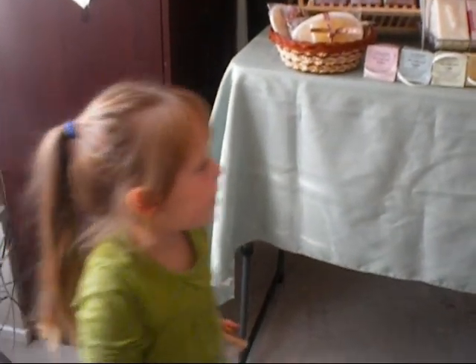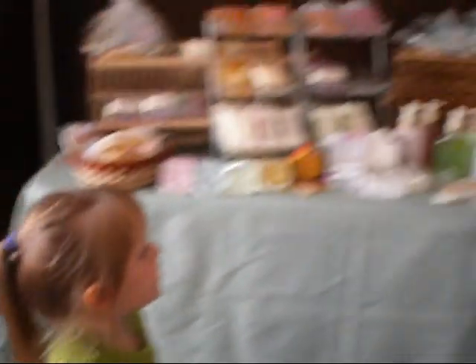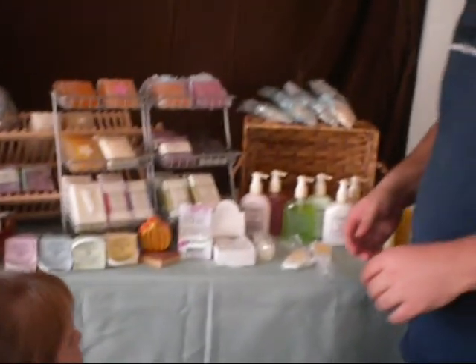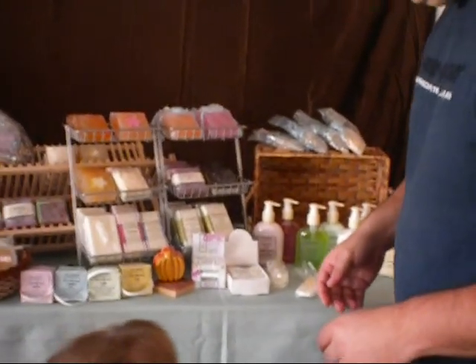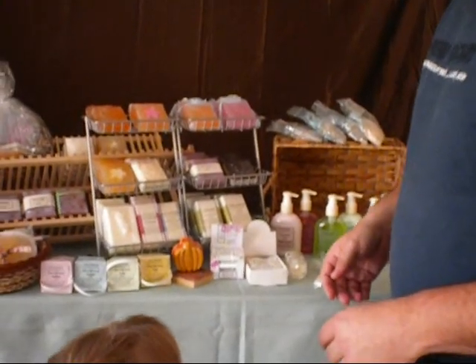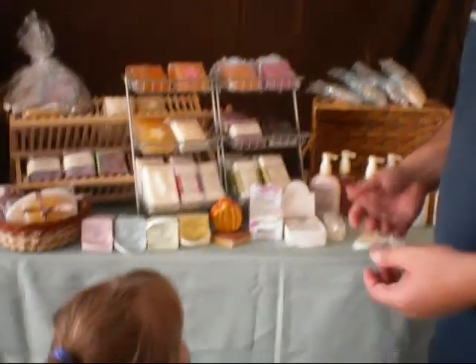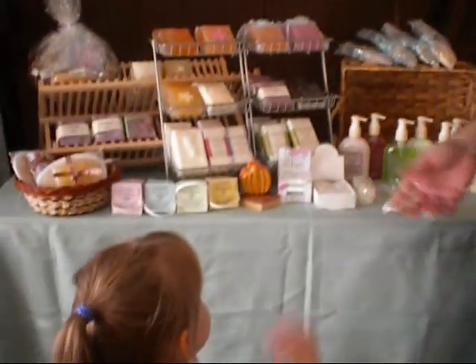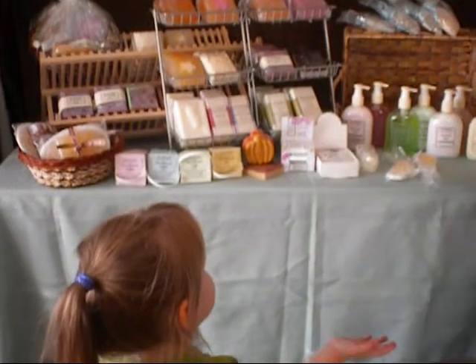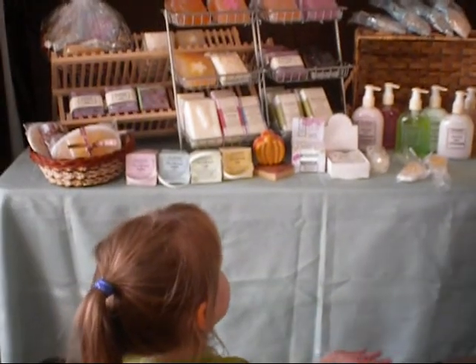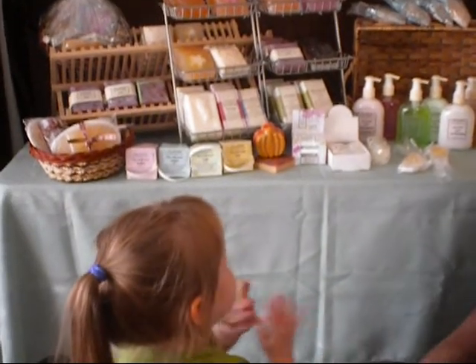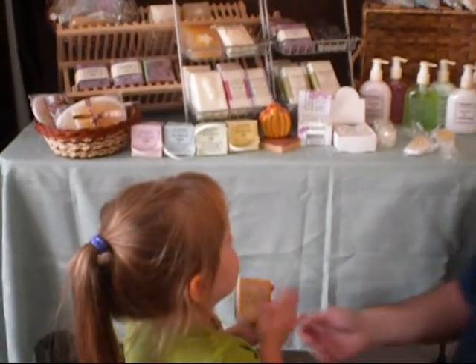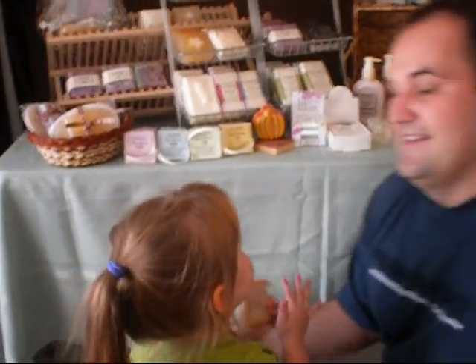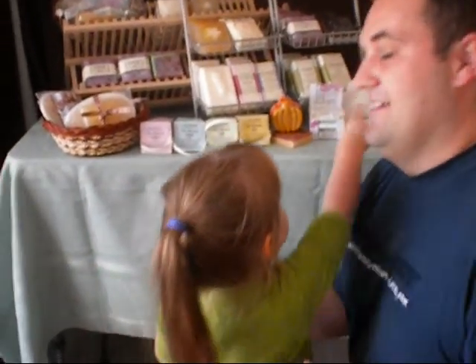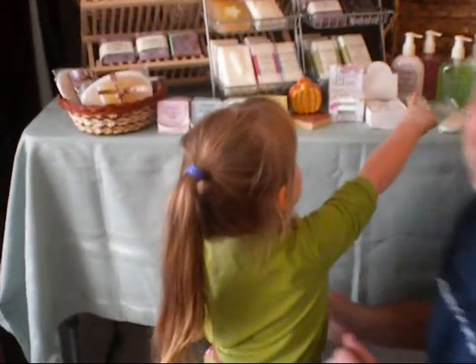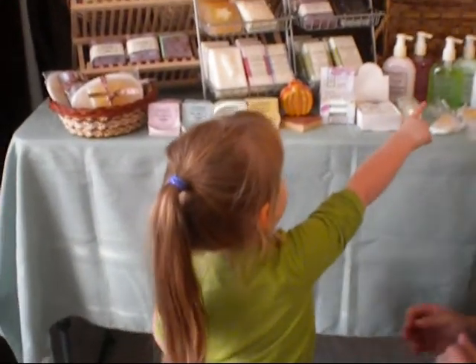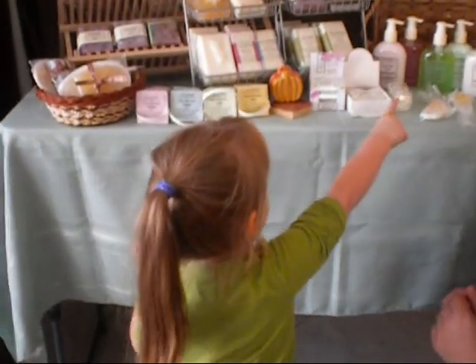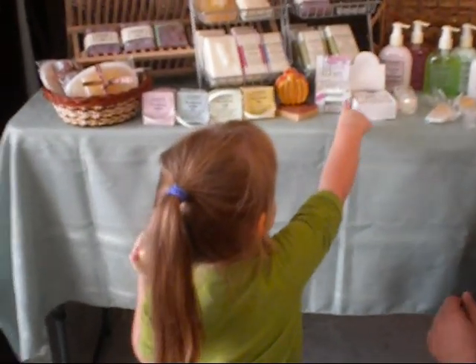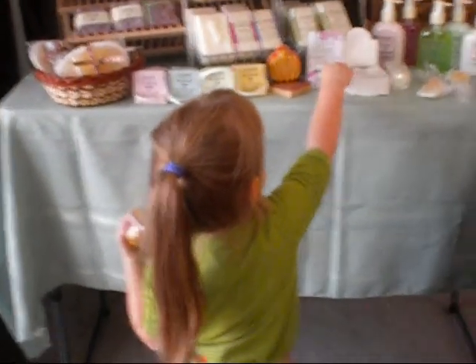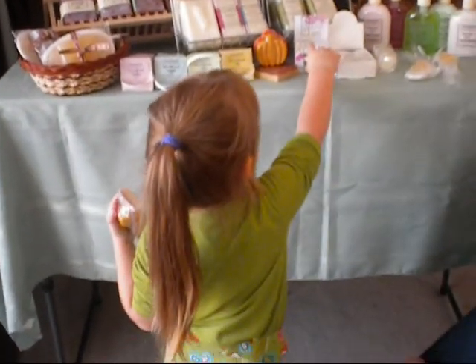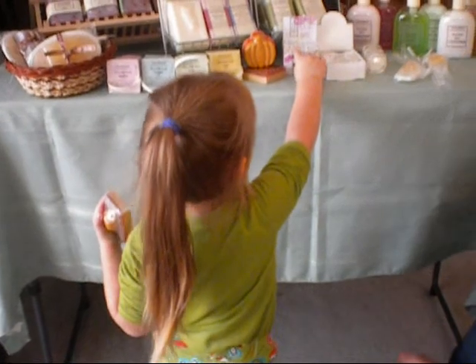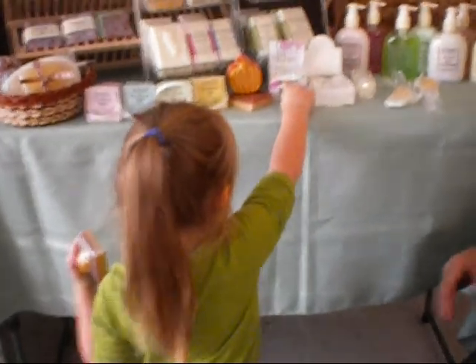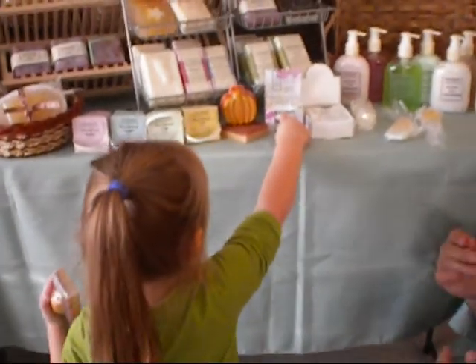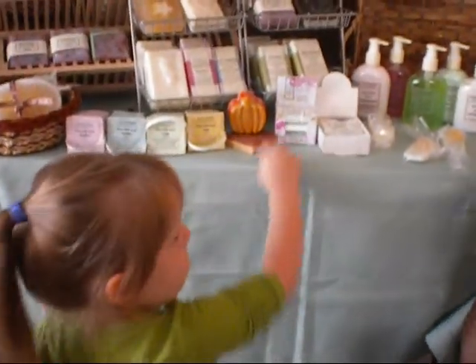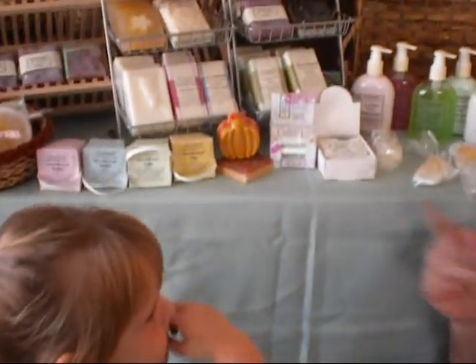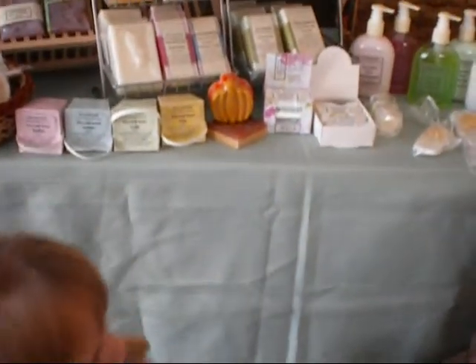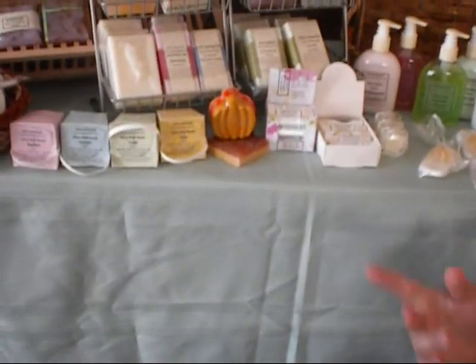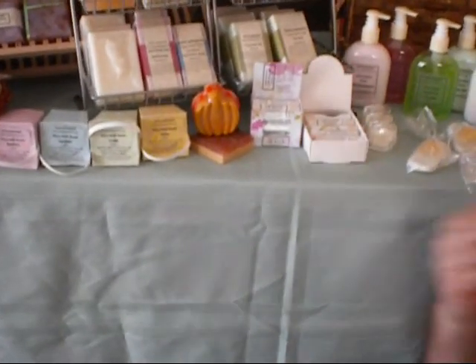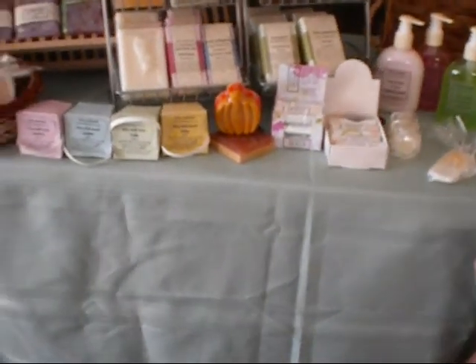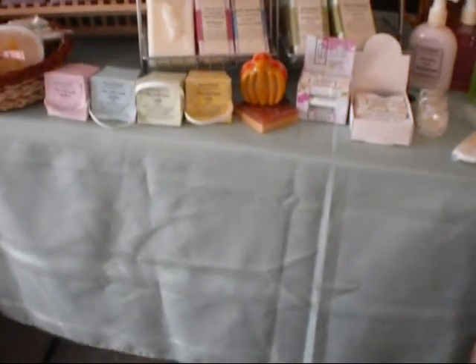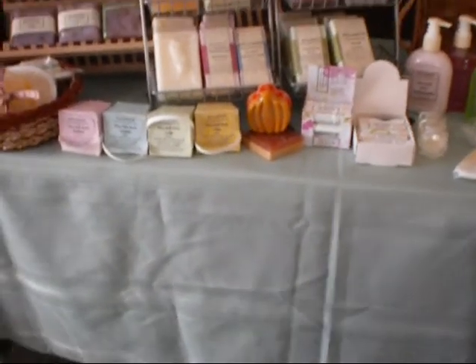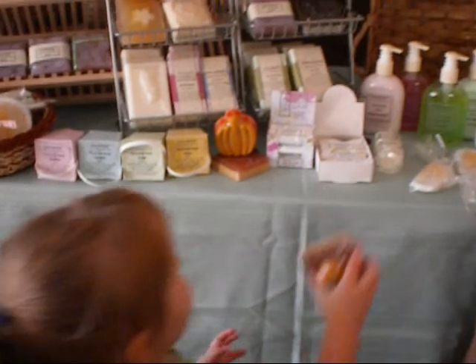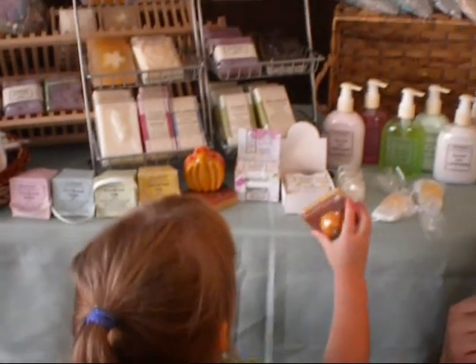The soaps are very natural and you can wash your hair with them. And these are lip balms, right? Right. So when do you use lip balms? When your lips are dry, right?